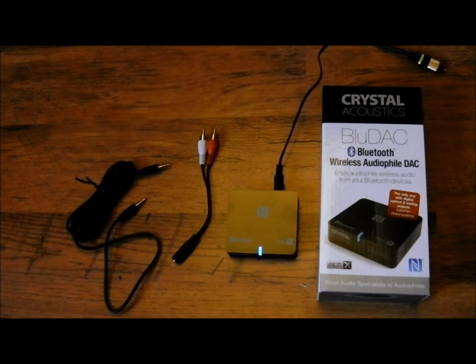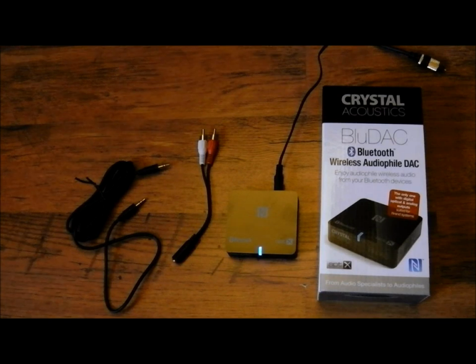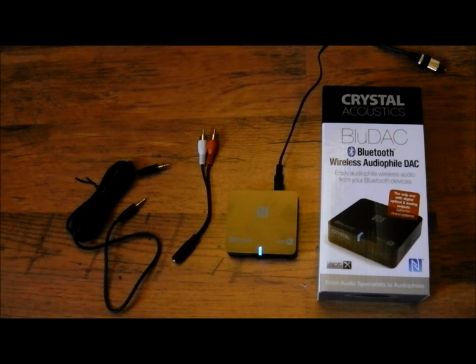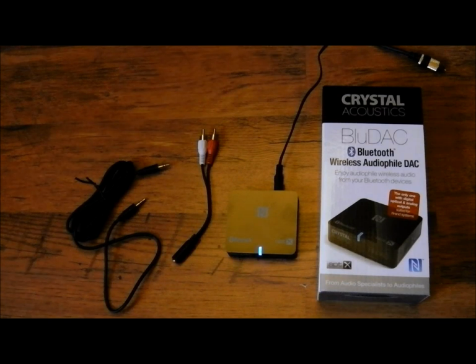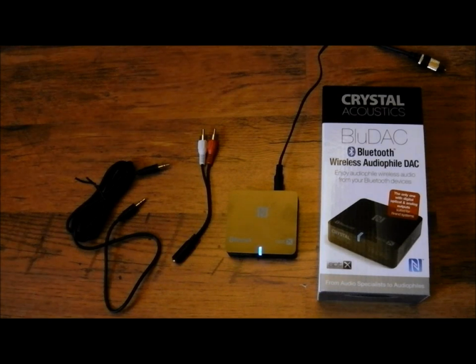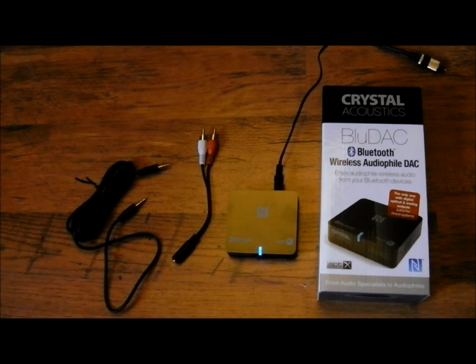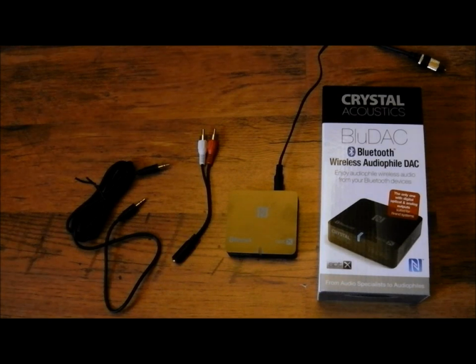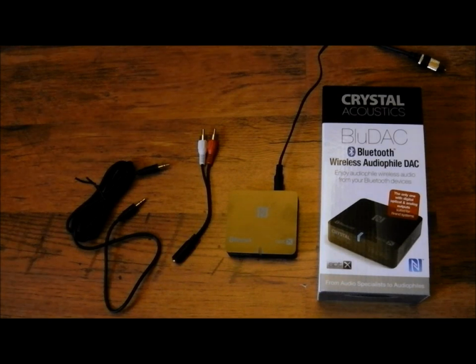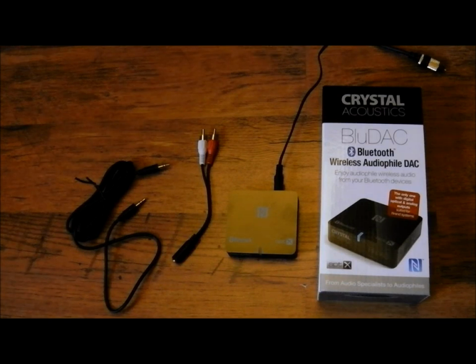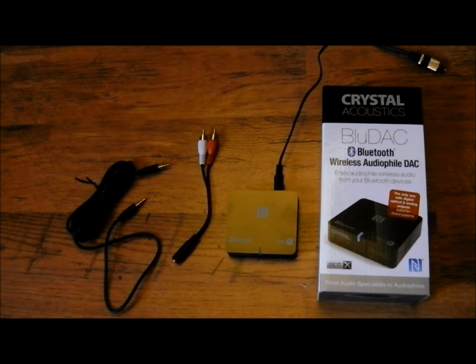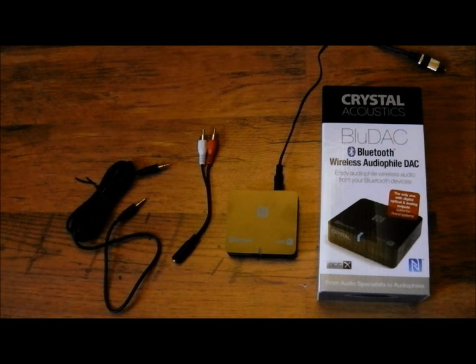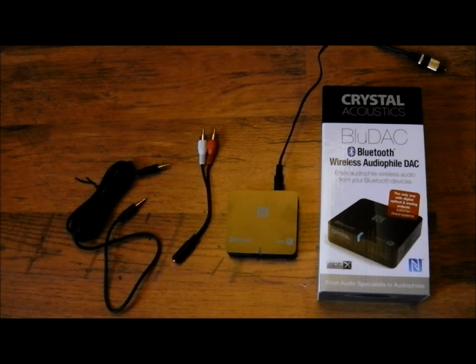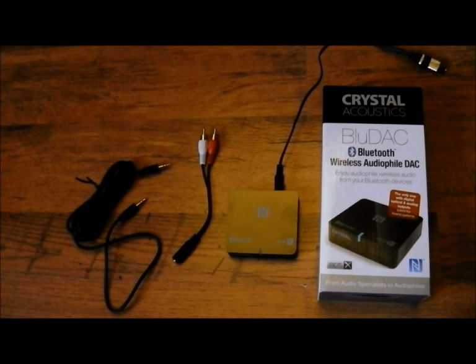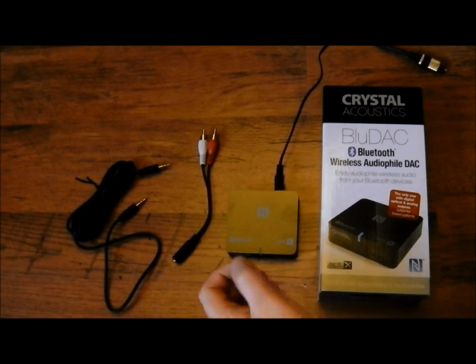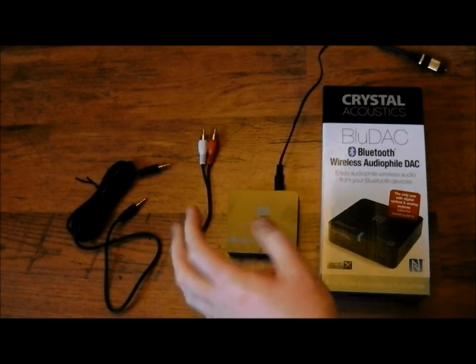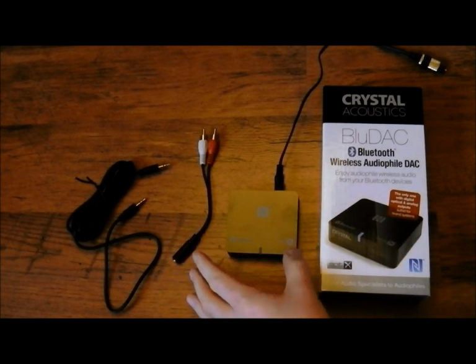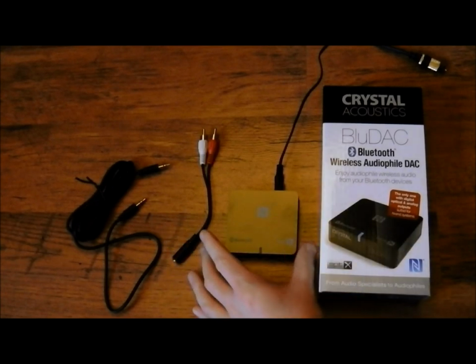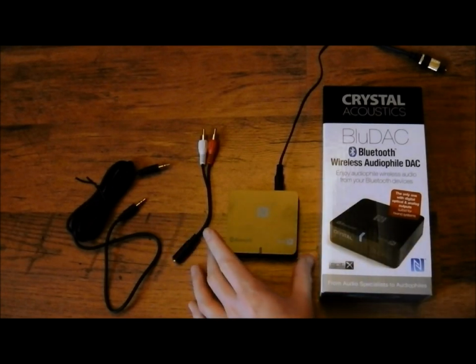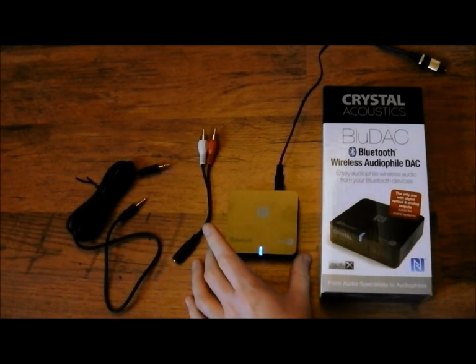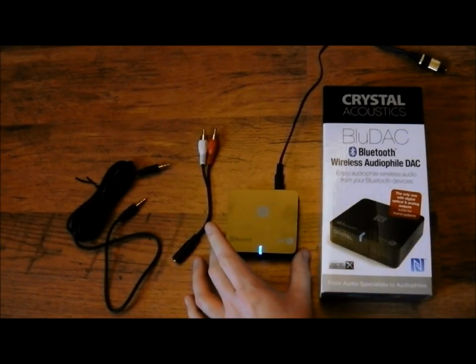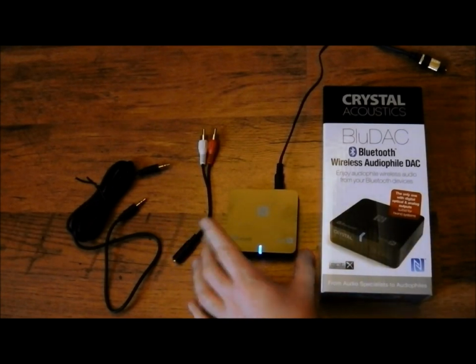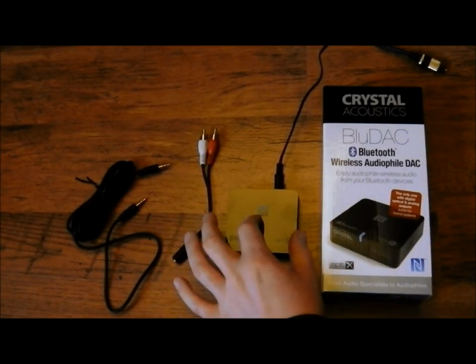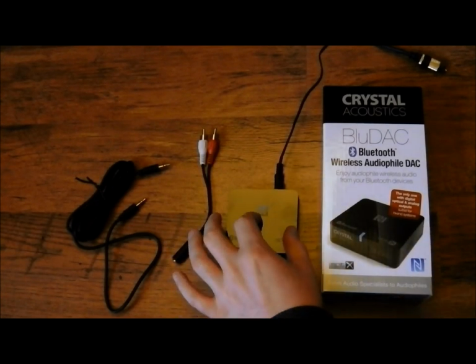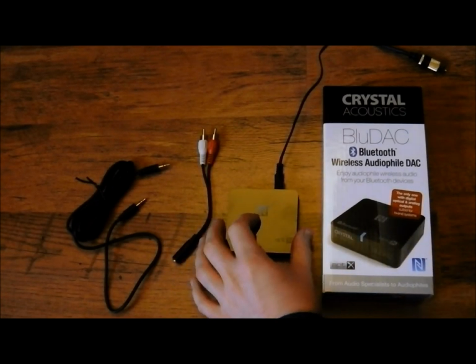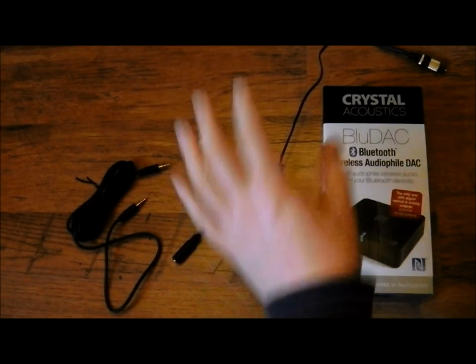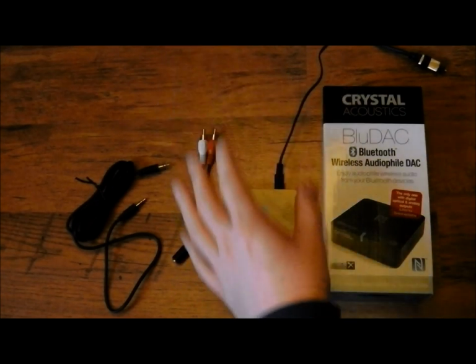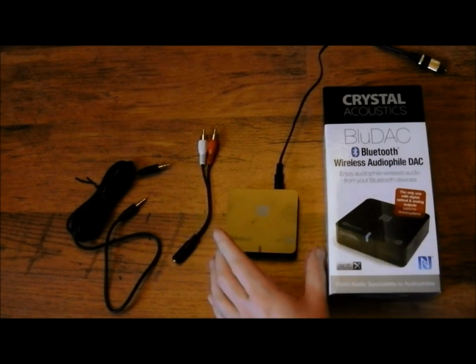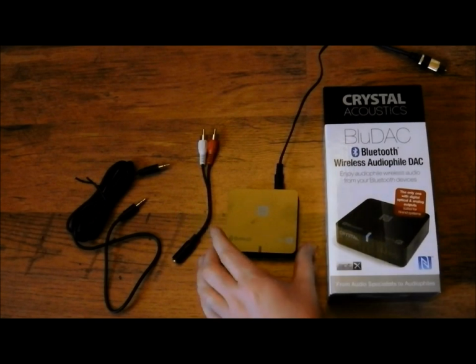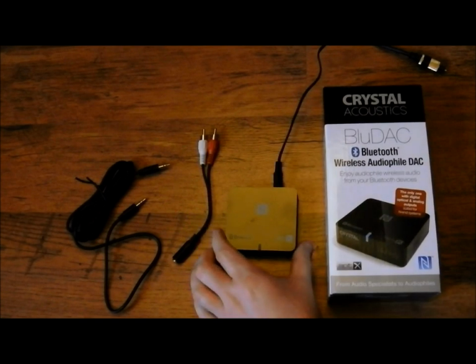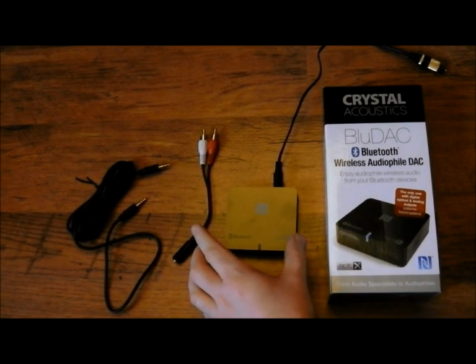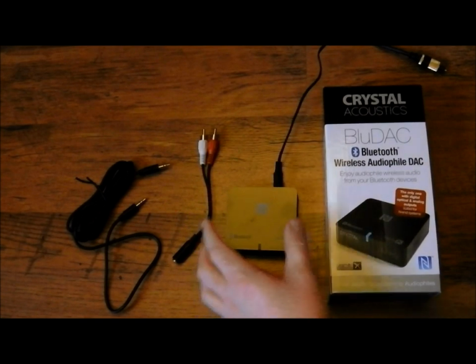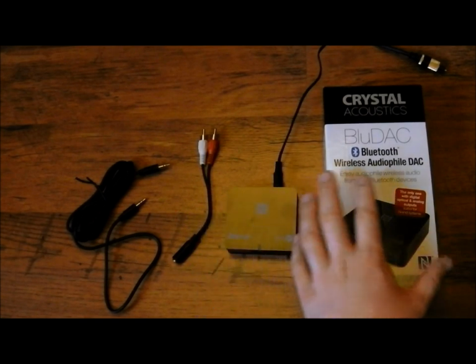Hello, this is a quick look at the Crystal Acoustics Bluedac Bluetooth Receiver. This allows you to stream music from a Bluetooth device to your home amplifier or surround sound speakers.